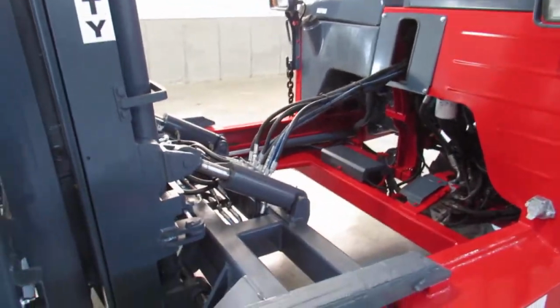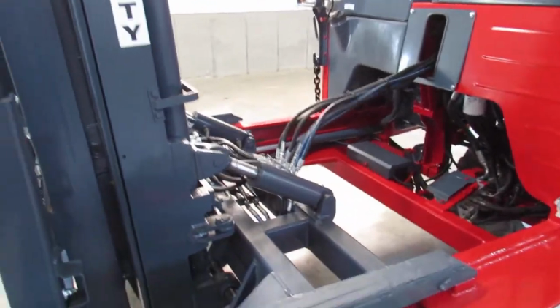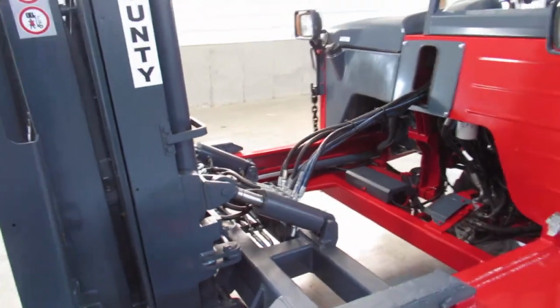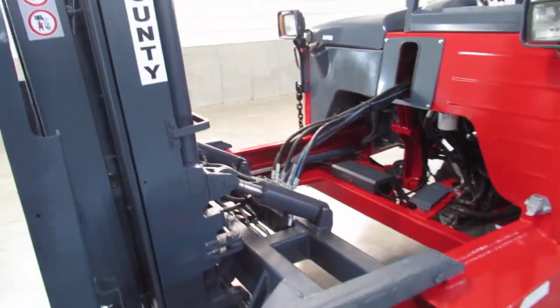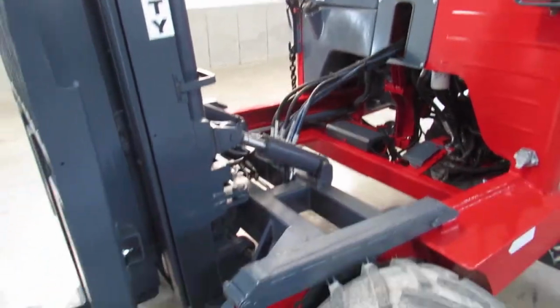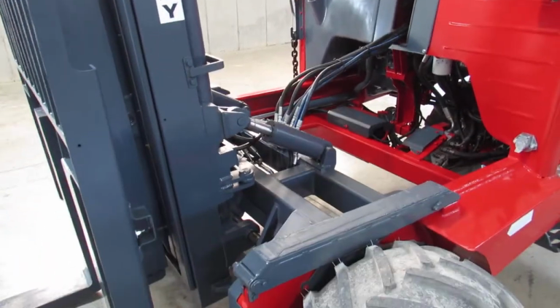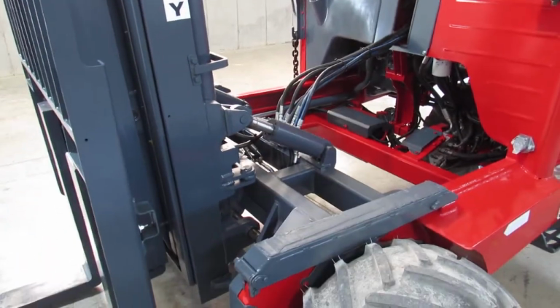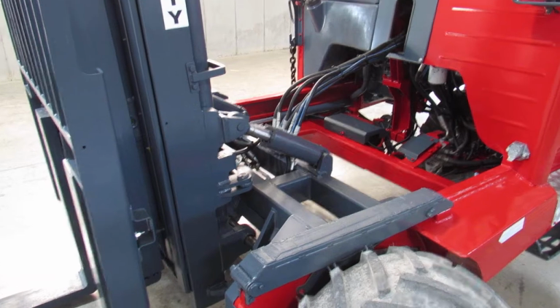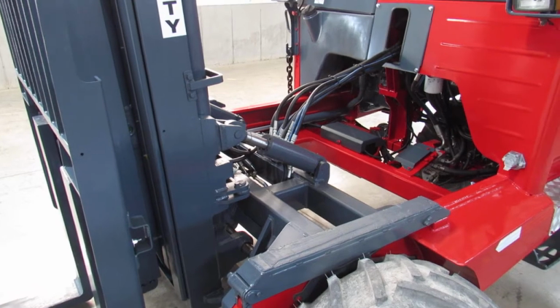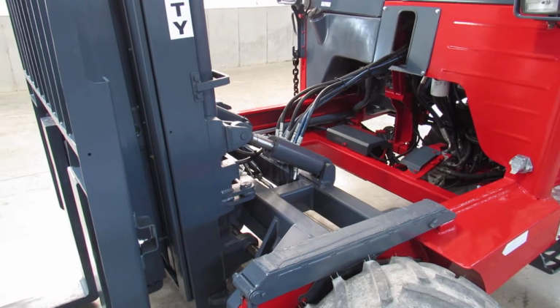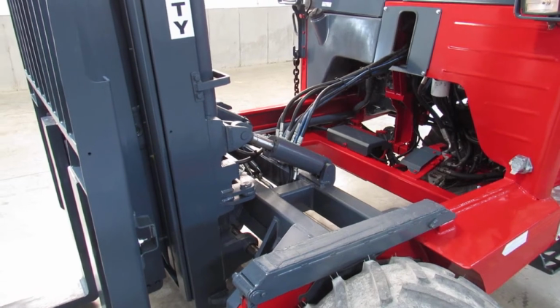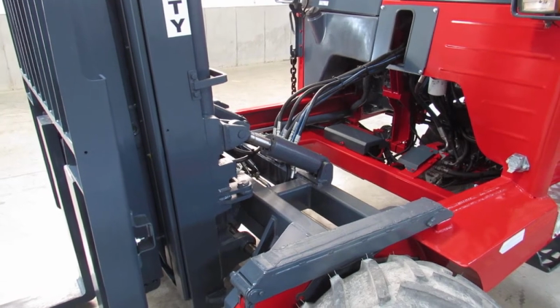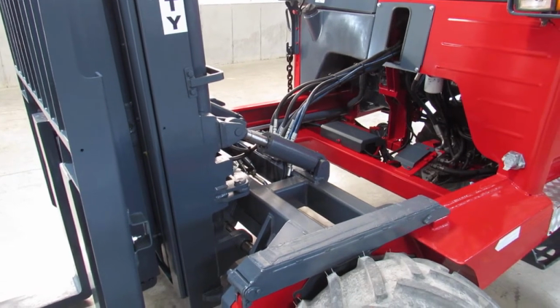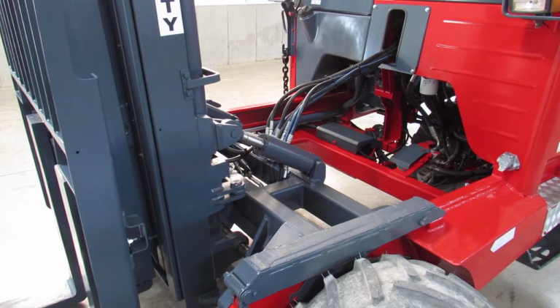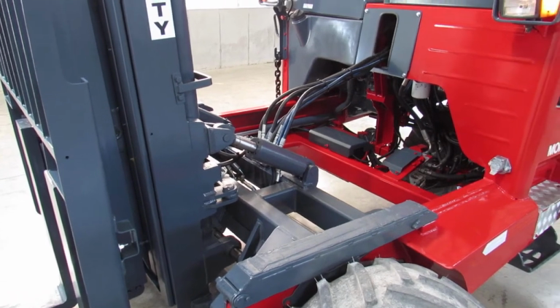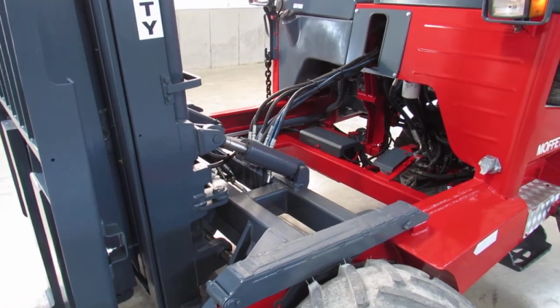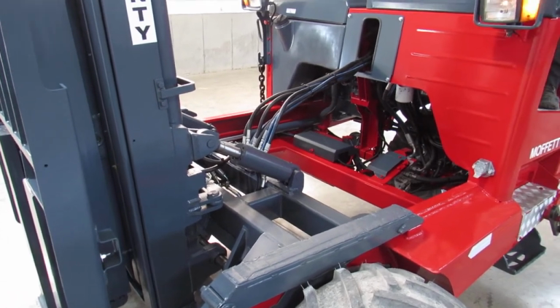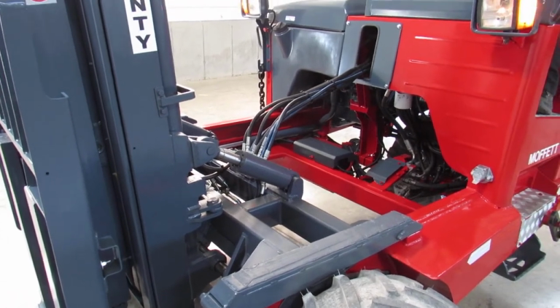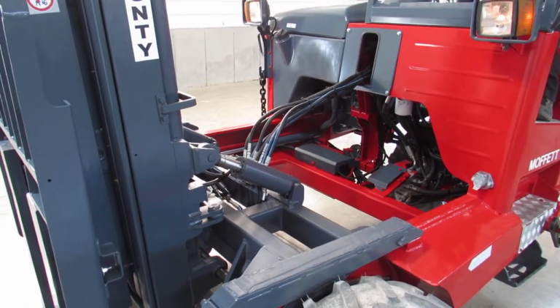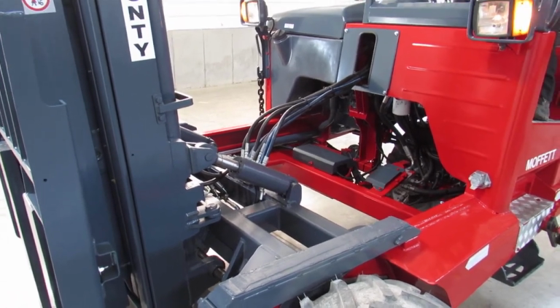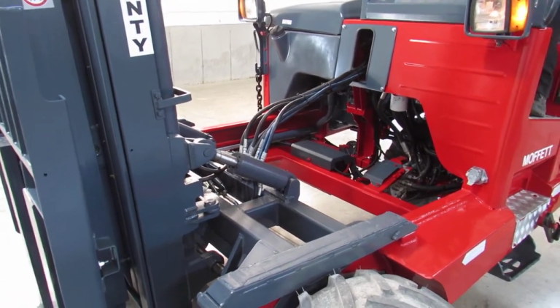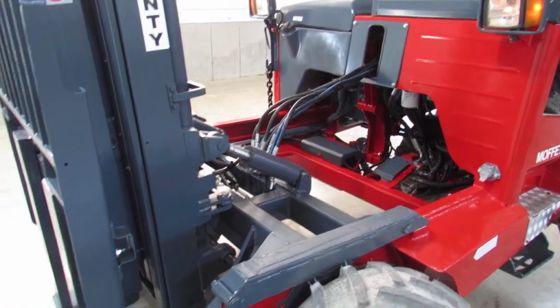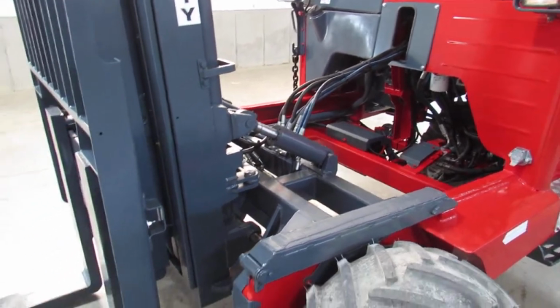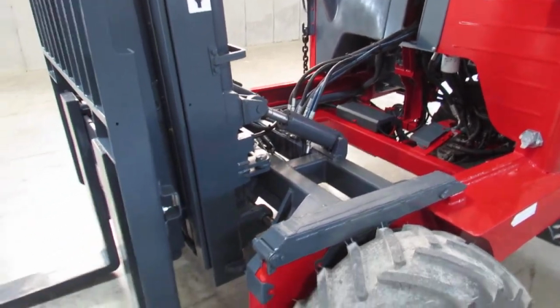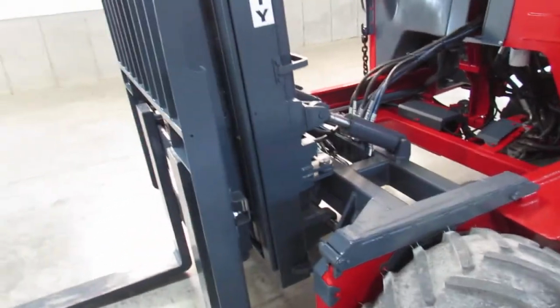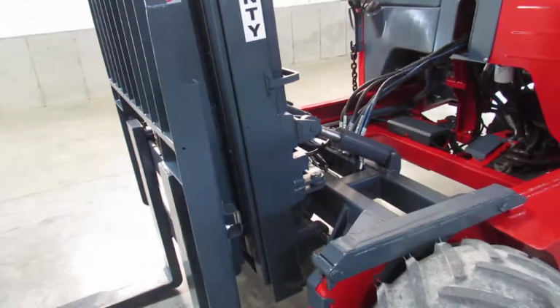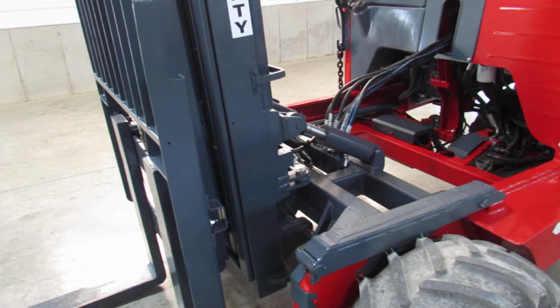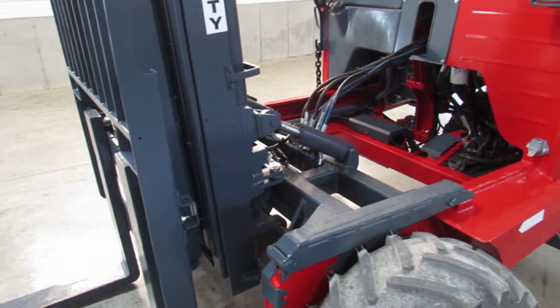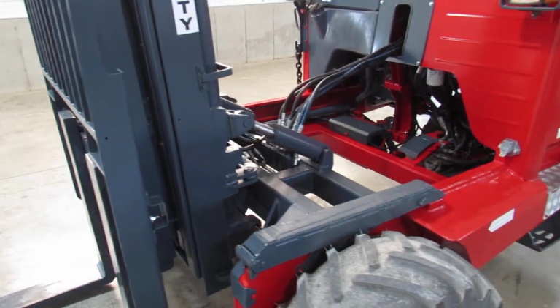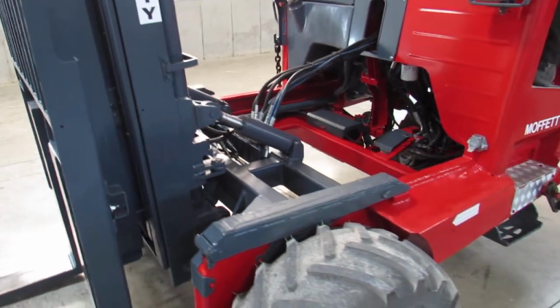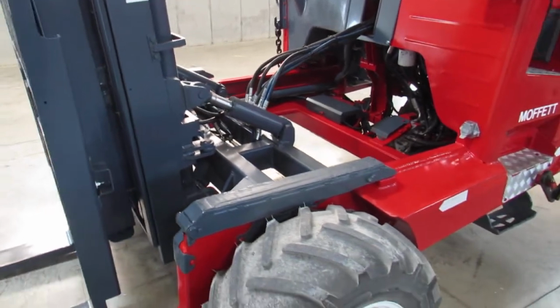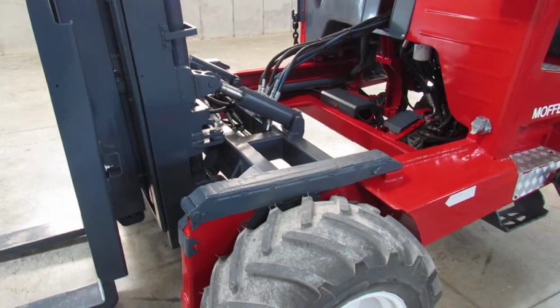We're going to take this Kubota and fire her up to life. She's running smooth, ladies and gentlemen.